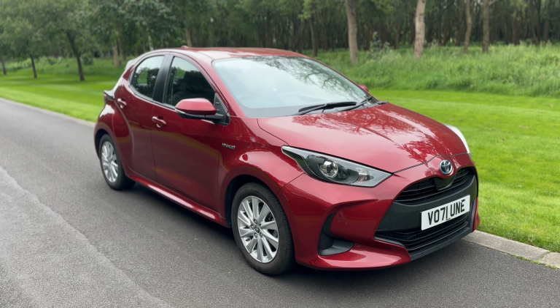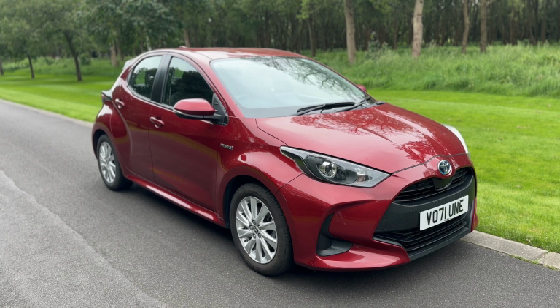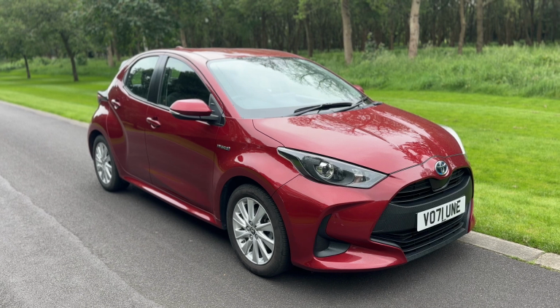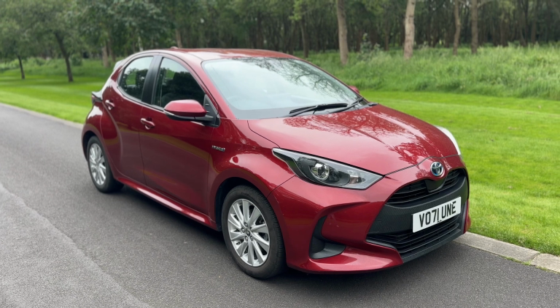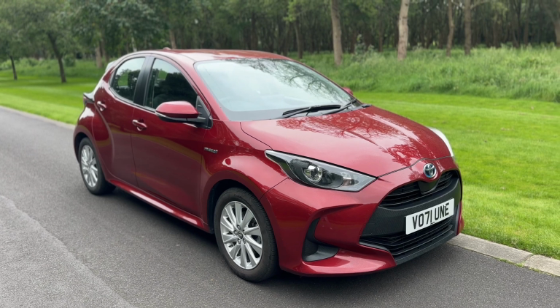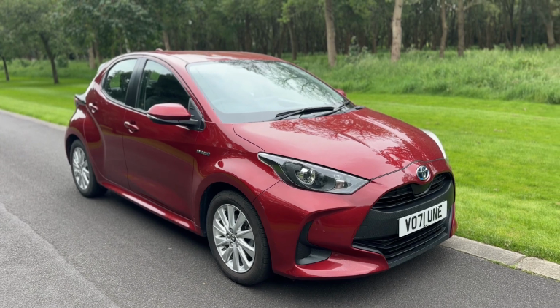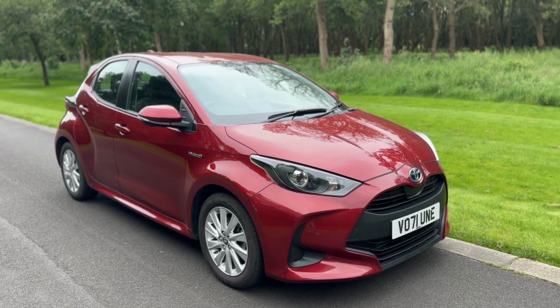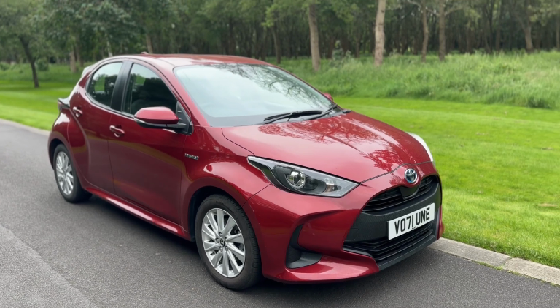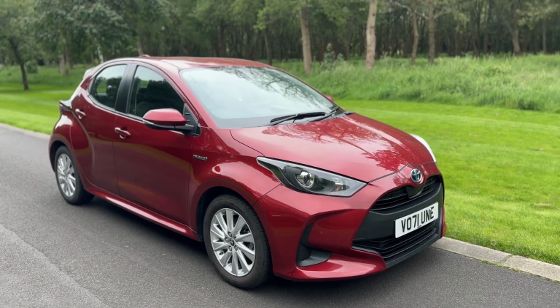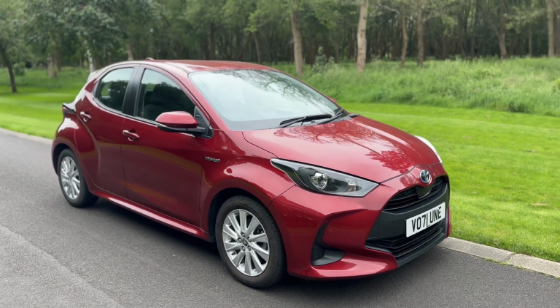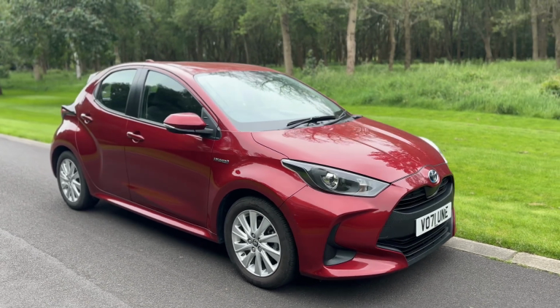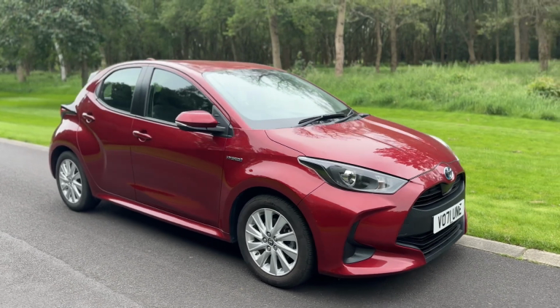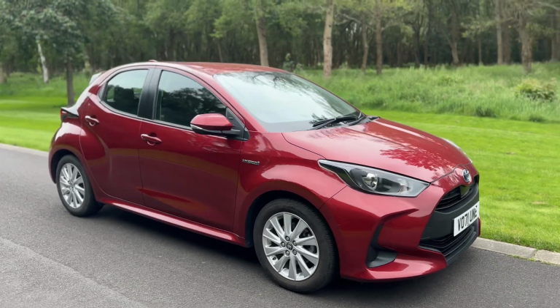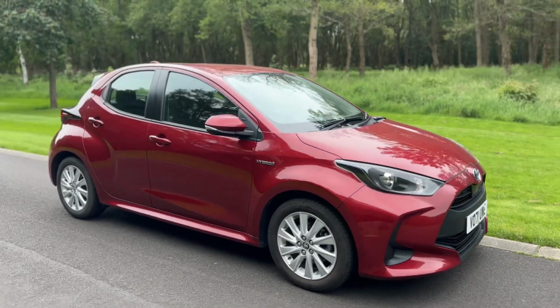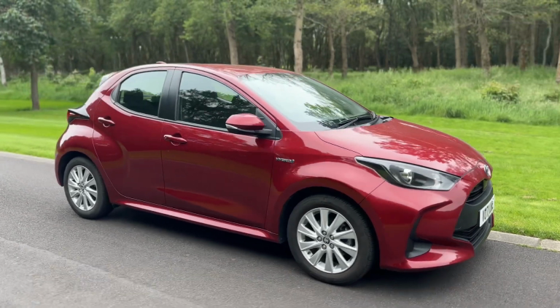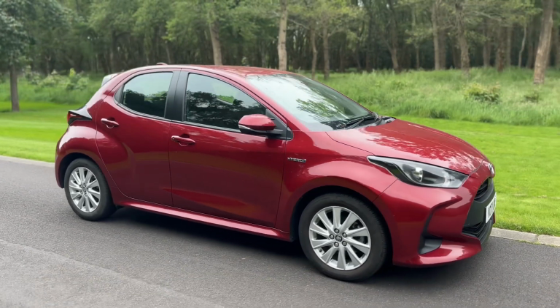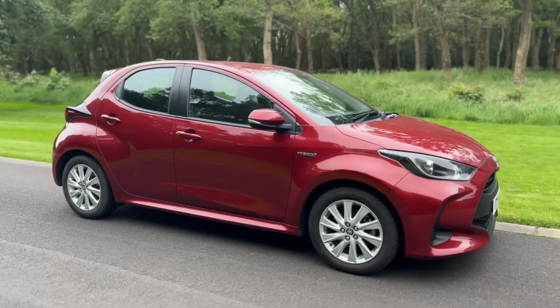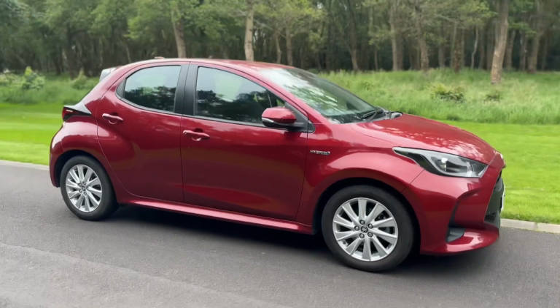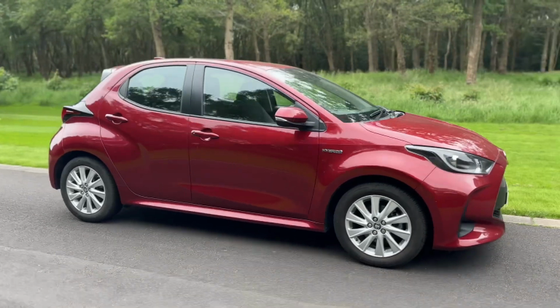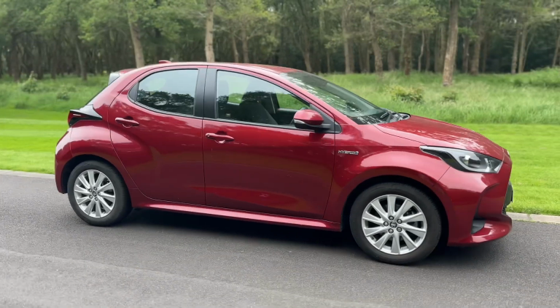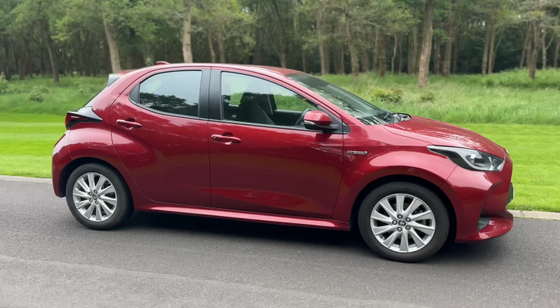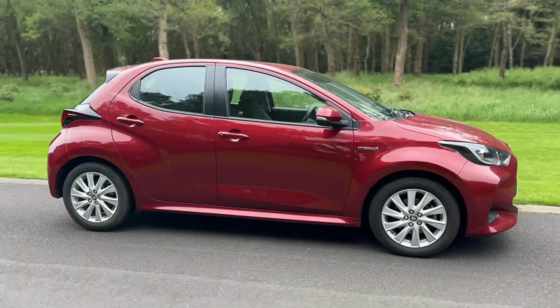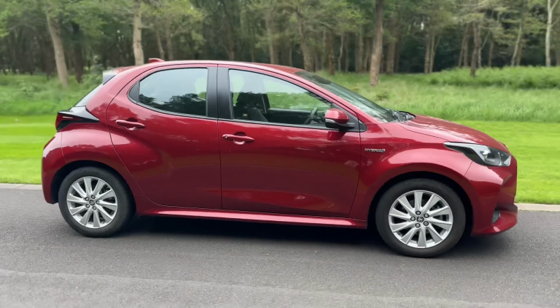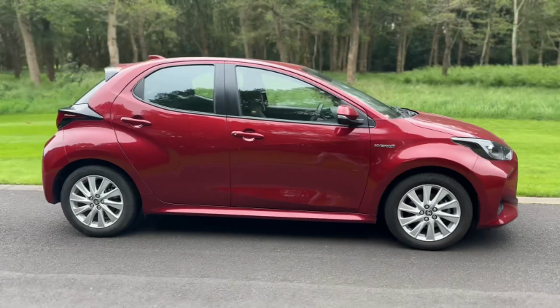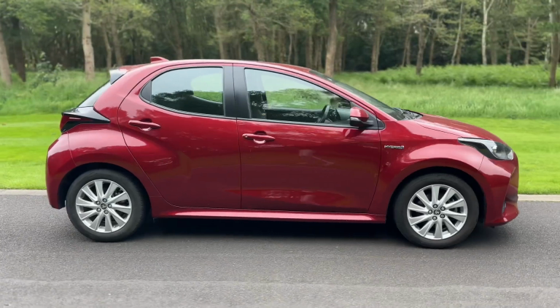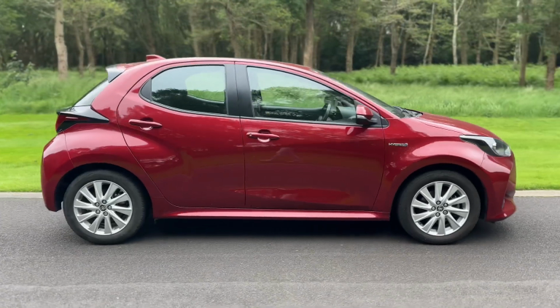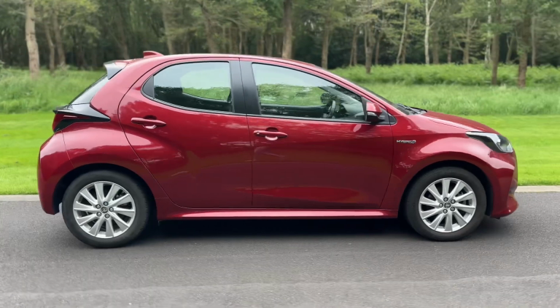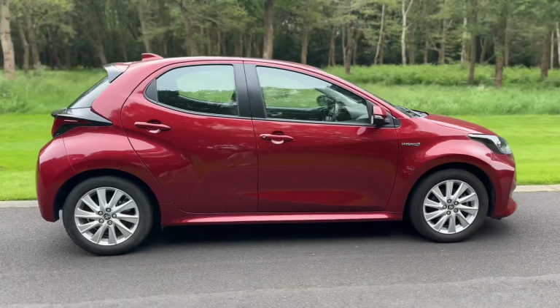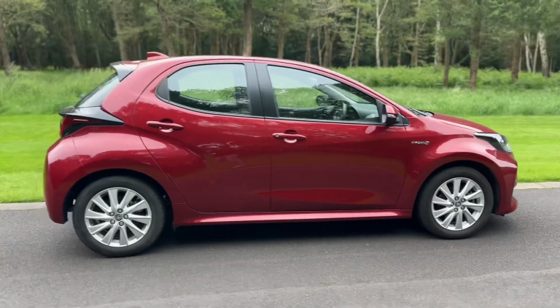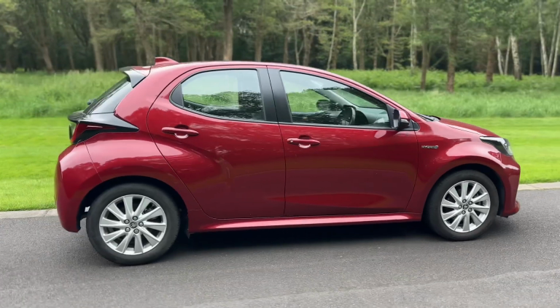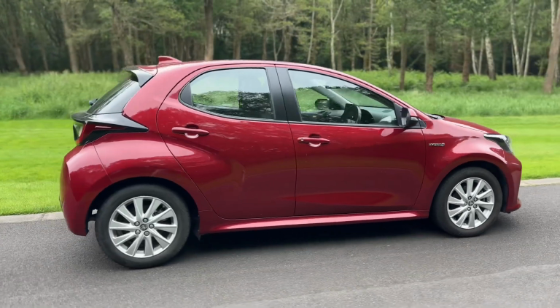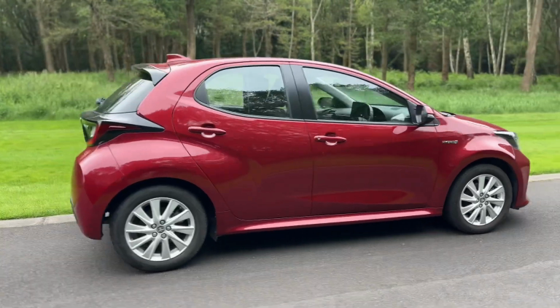So here we have the Toyota Yaris Hybrid on a 71 plate. I'm going to start off by showing you around the outside of the car and then we'll hop in and run through some controls on the inside.